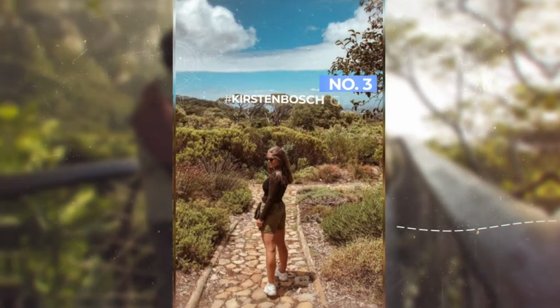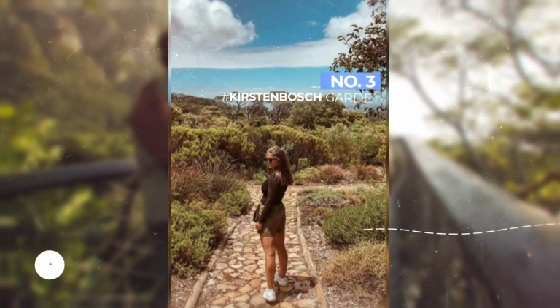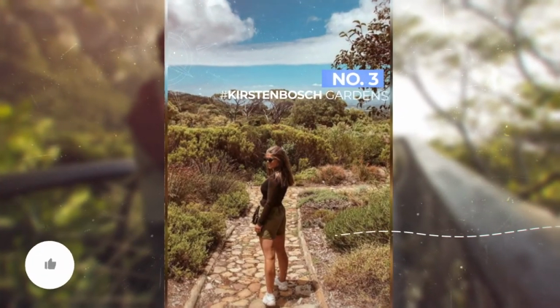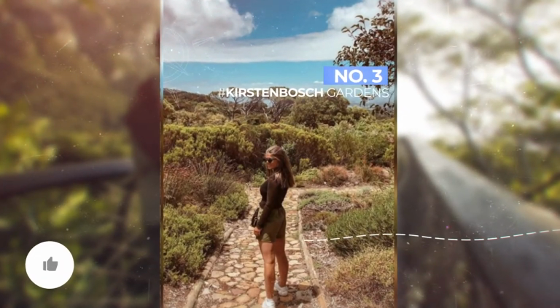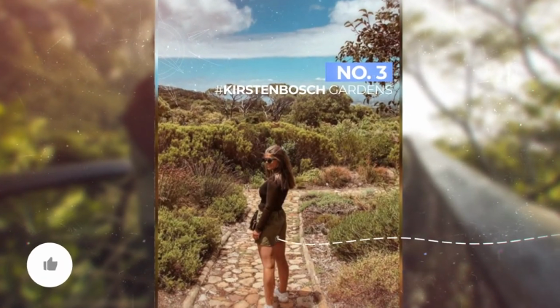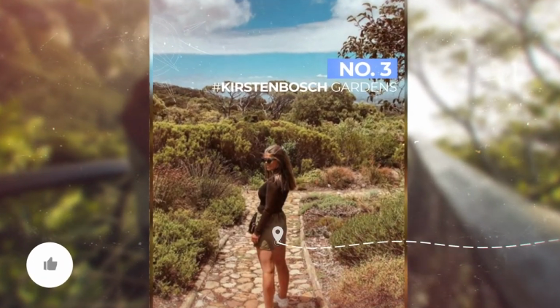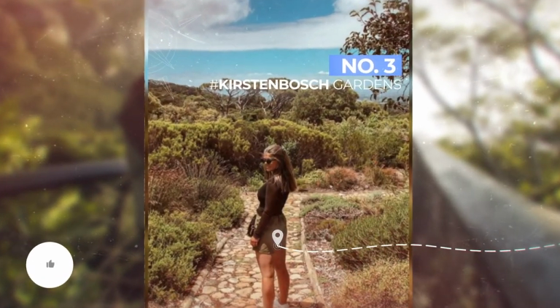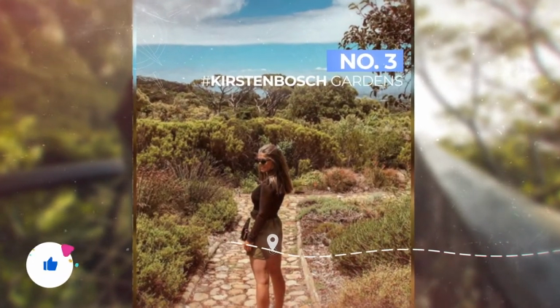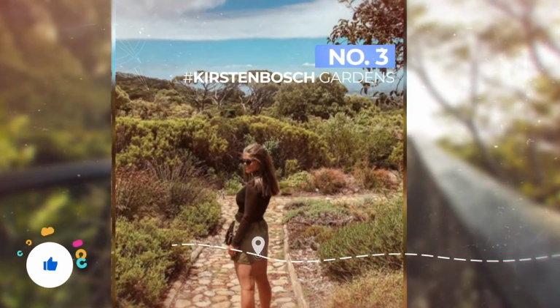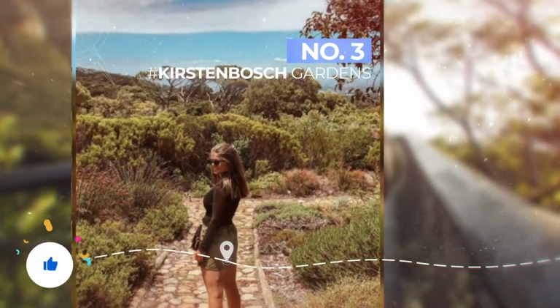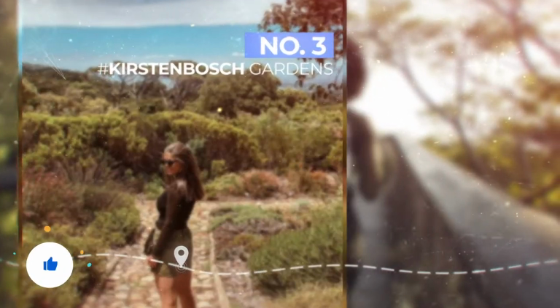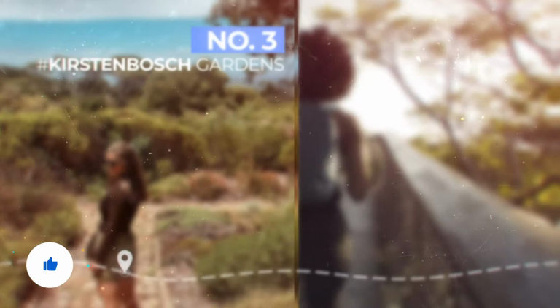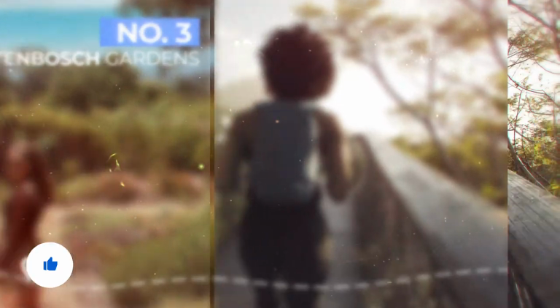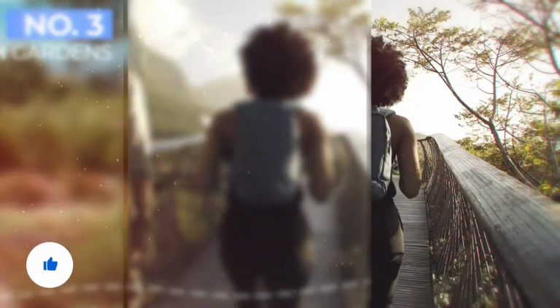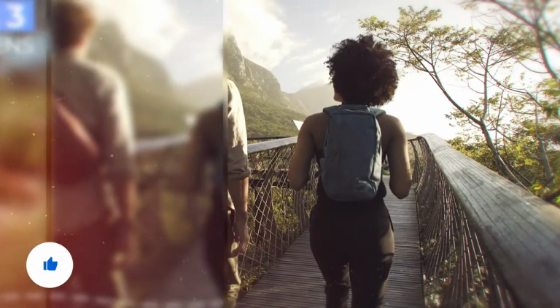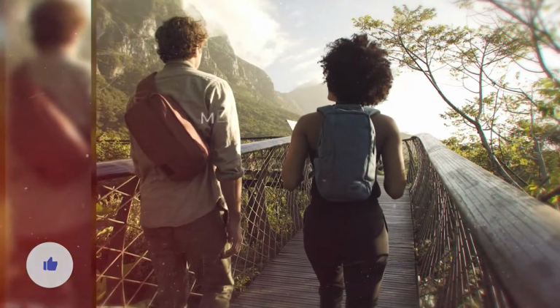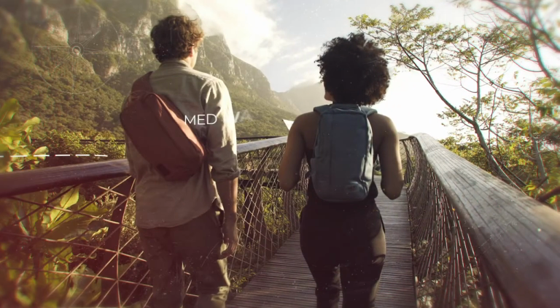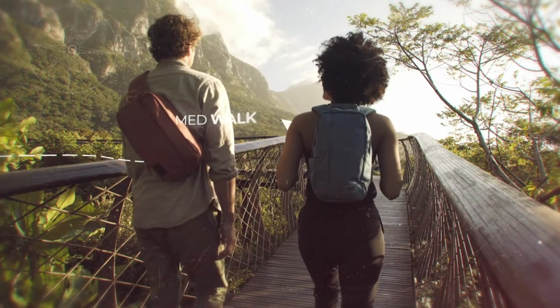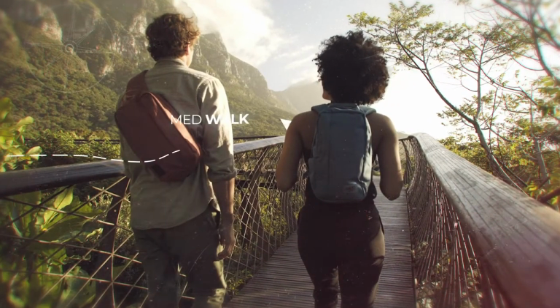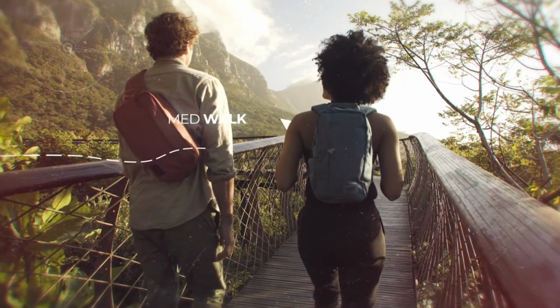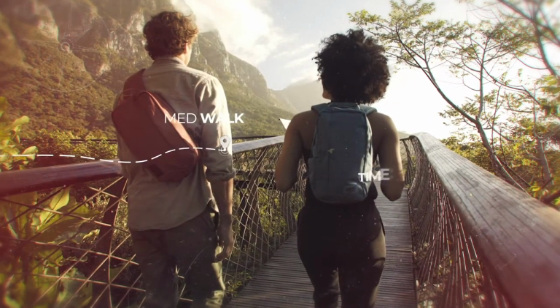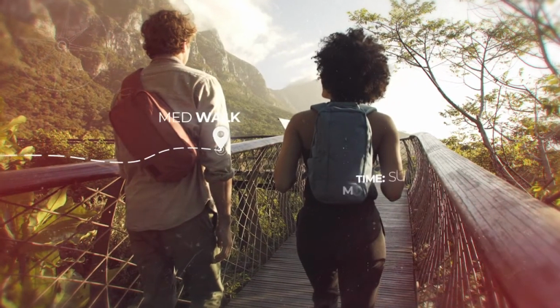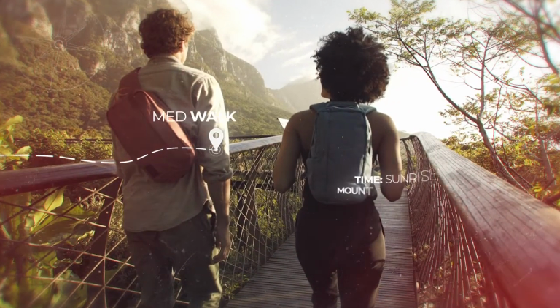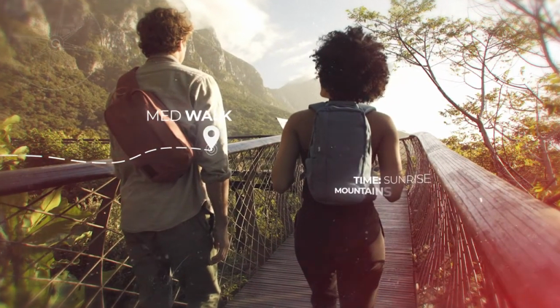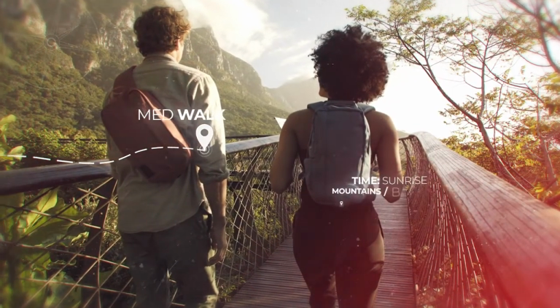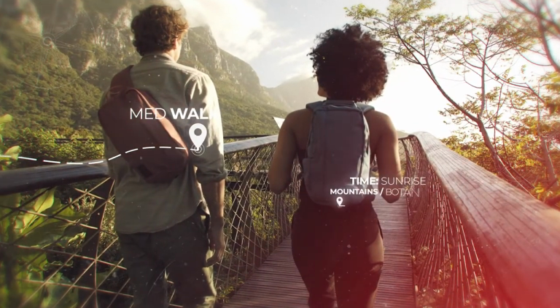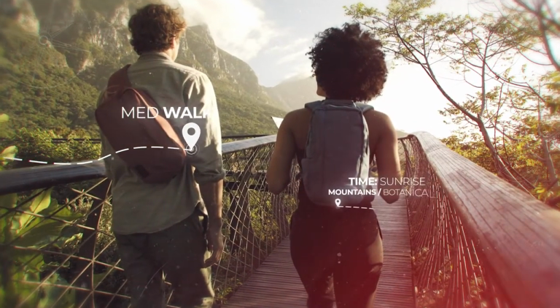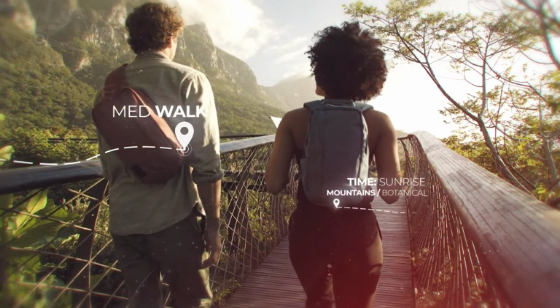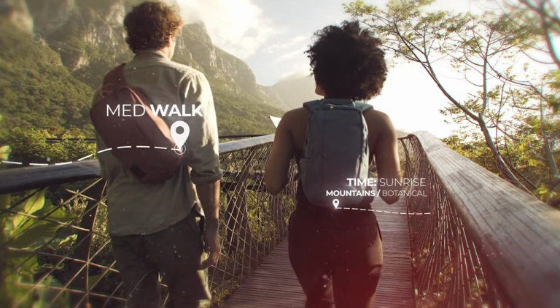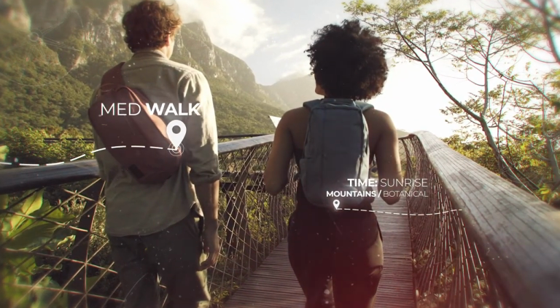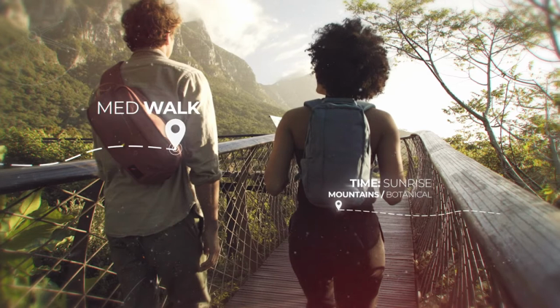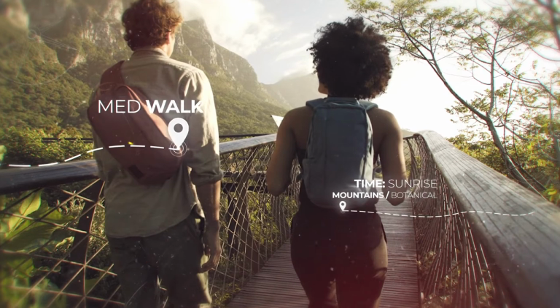Third on the list we have Kirstenbosch Gardens. If you're looking for that jungle vibe or an endless amount of indigenous plants to see, this is the spot.